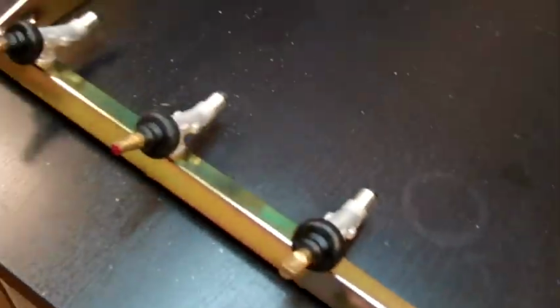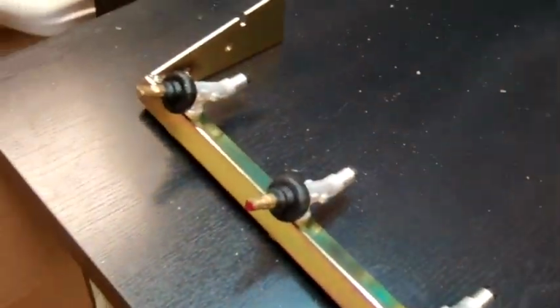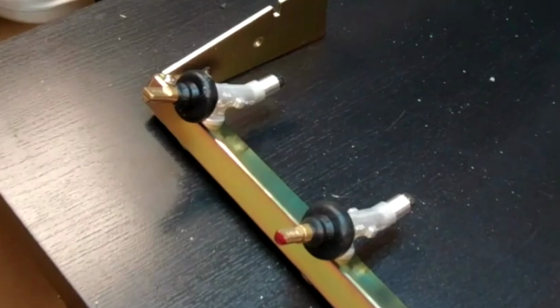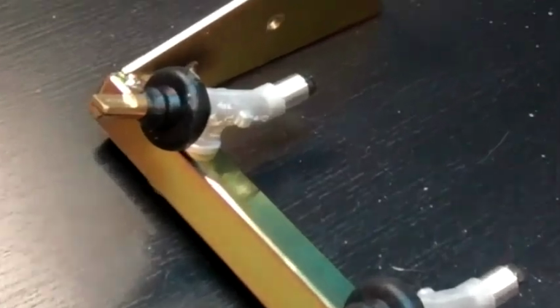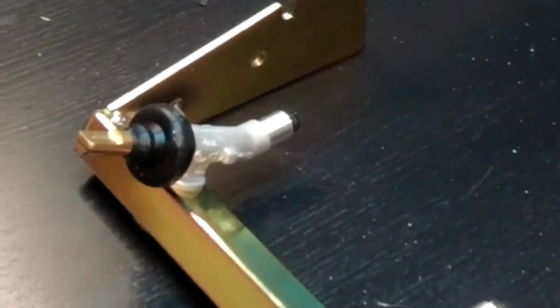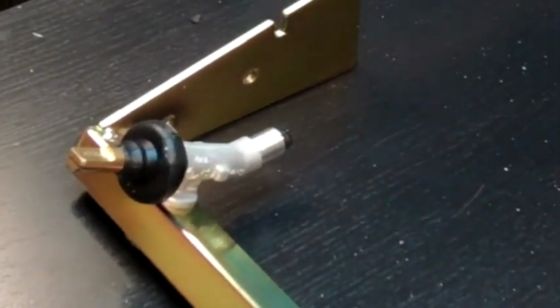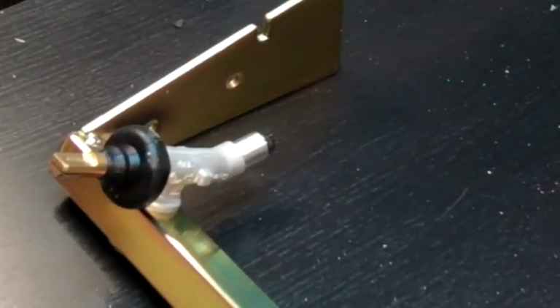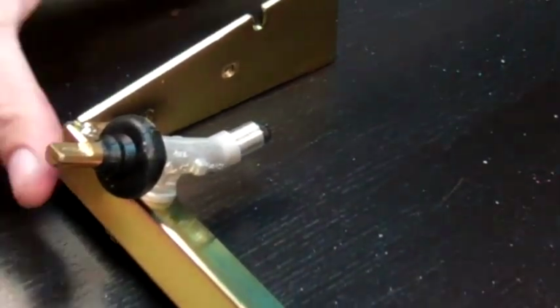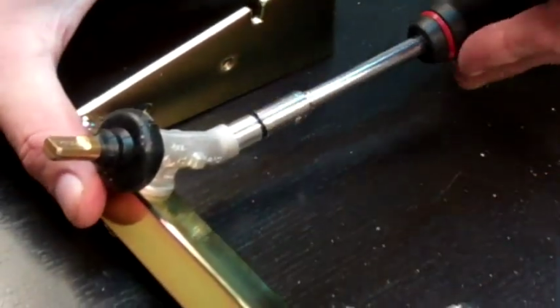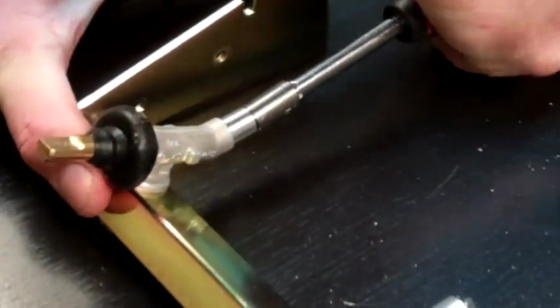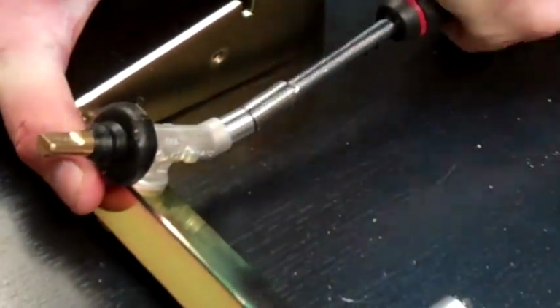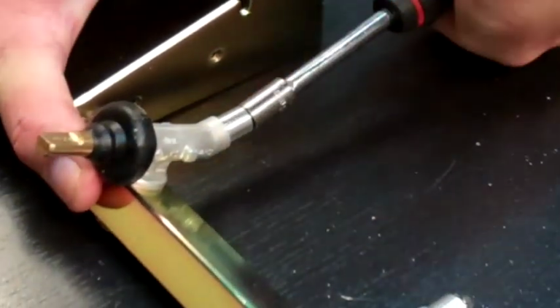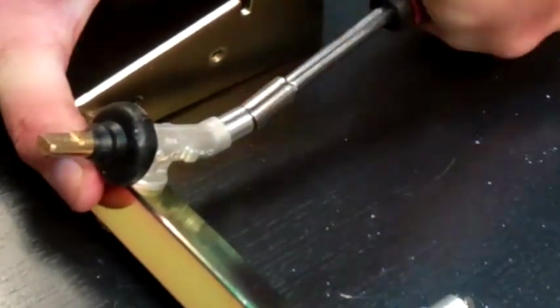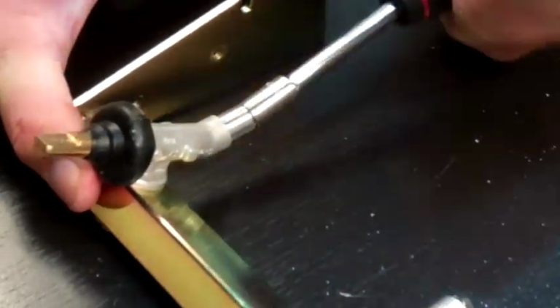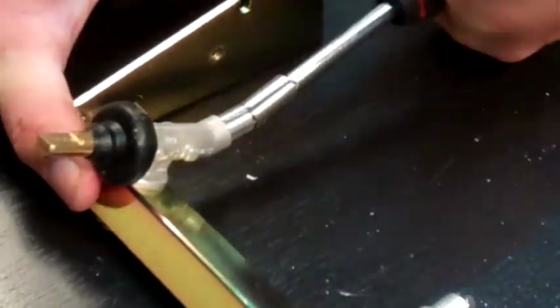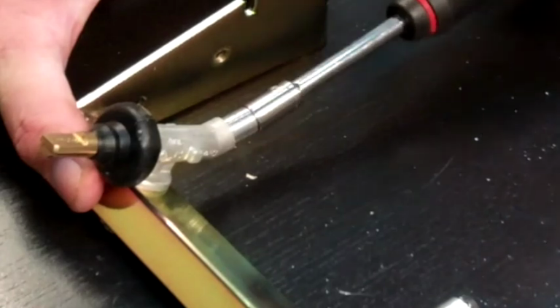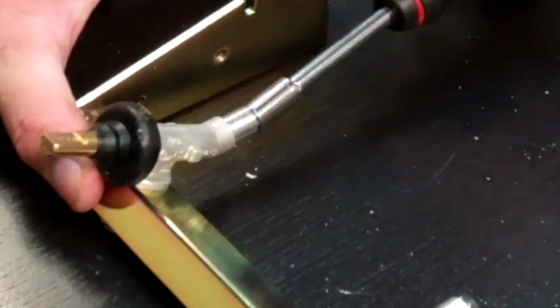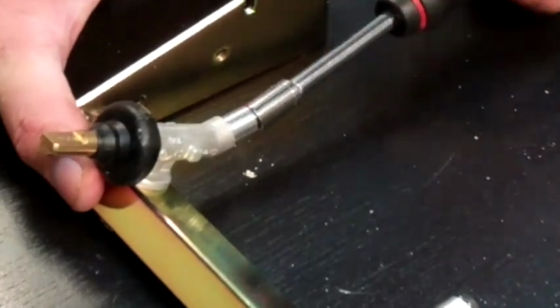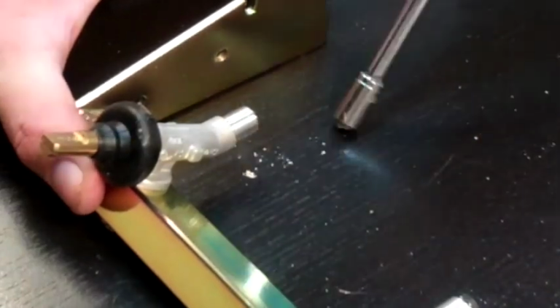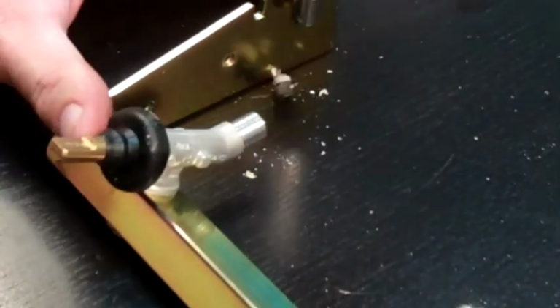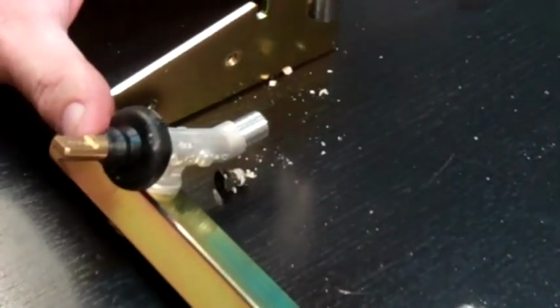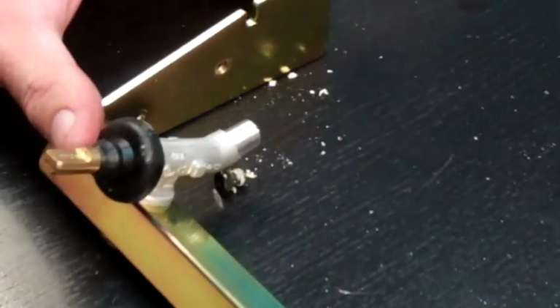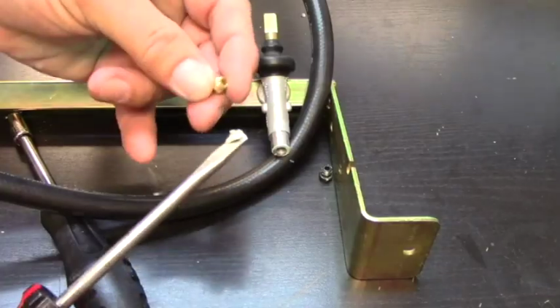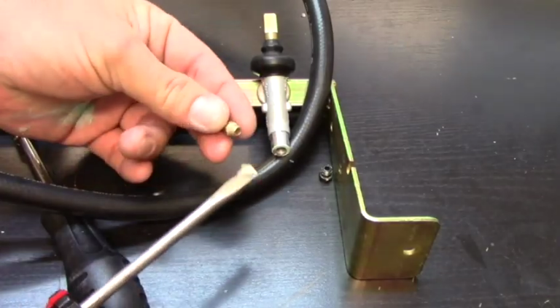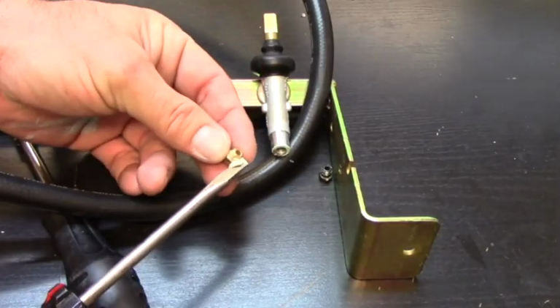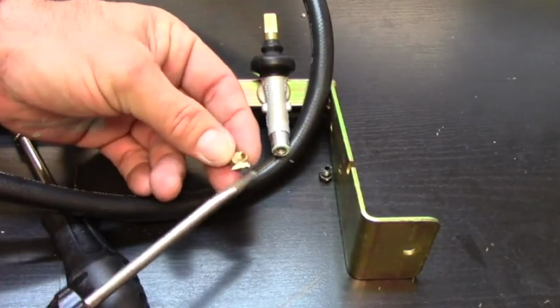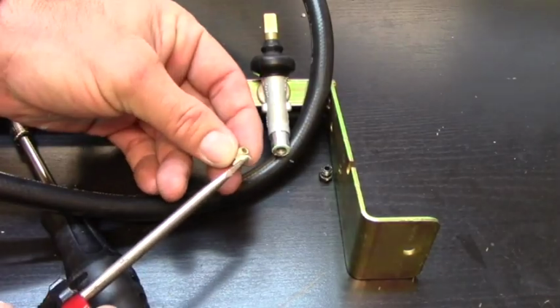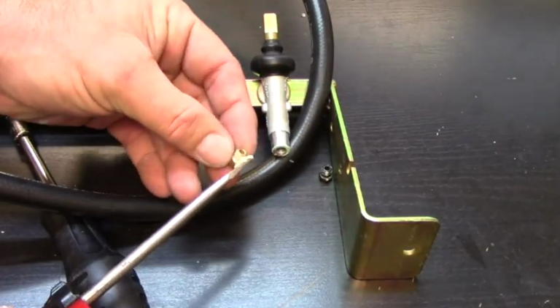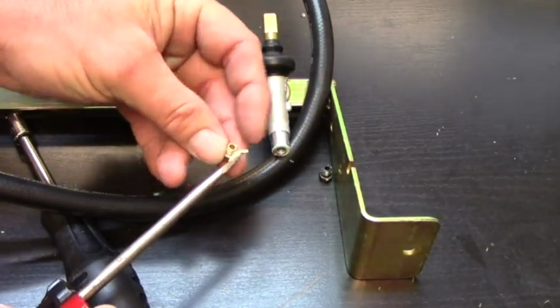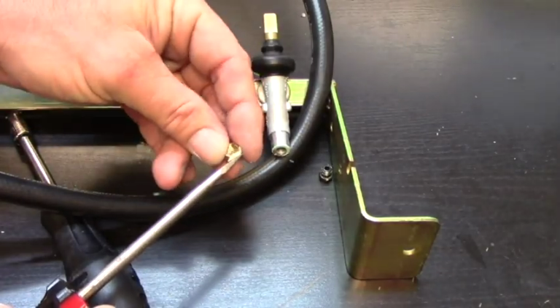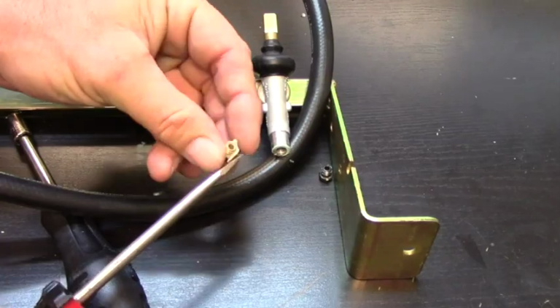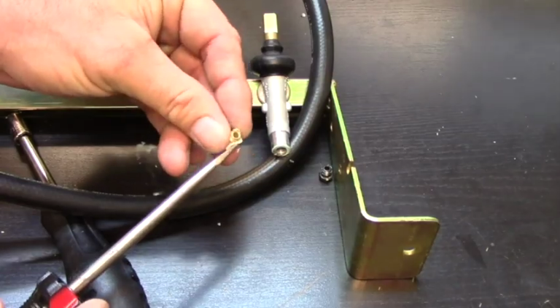Showing this same process with the new manifold assembly from outside the barbecue, we see a lot of dry sealant on the valve of an original orifice. We need to be sure to use a lot of sealant when installing new orifices.